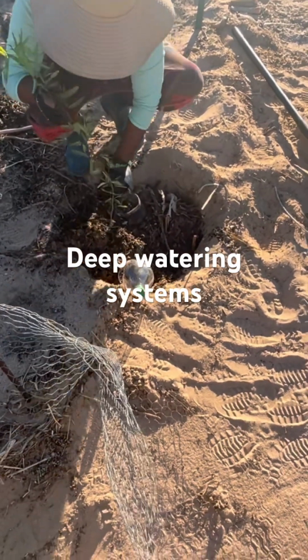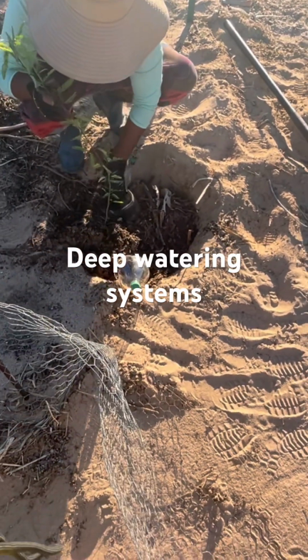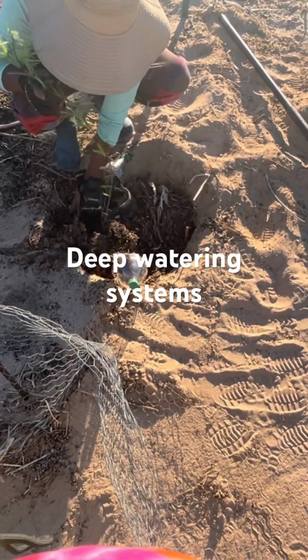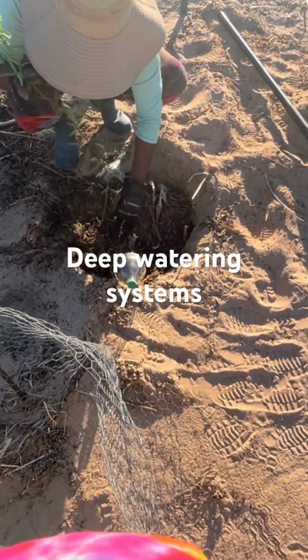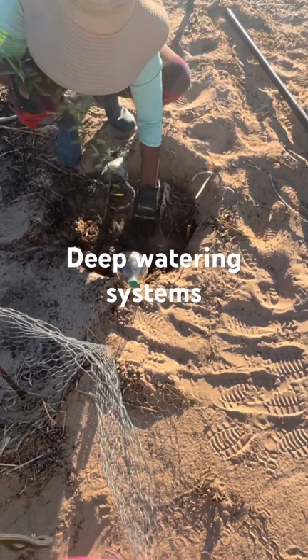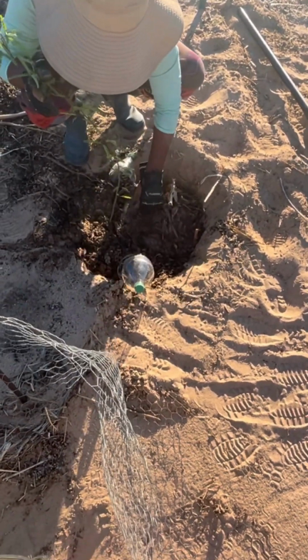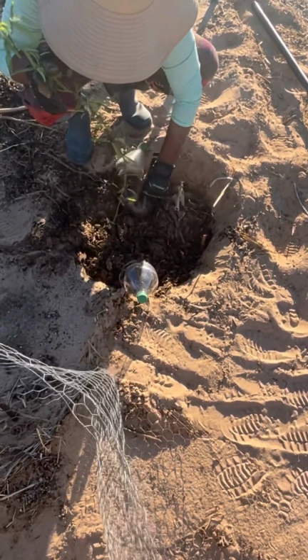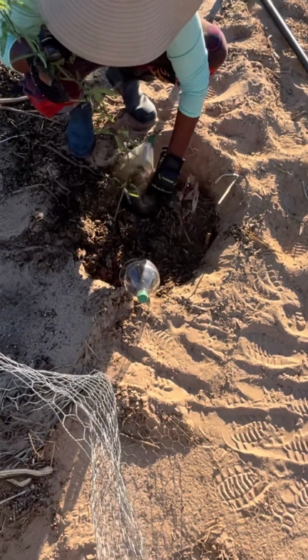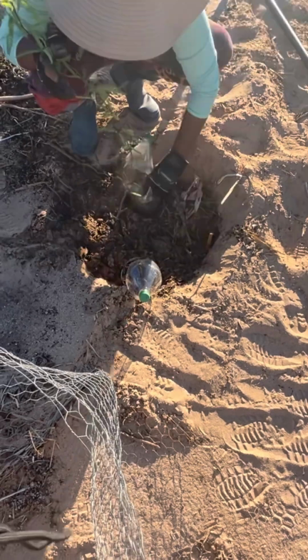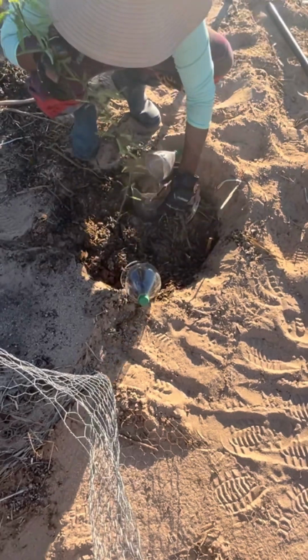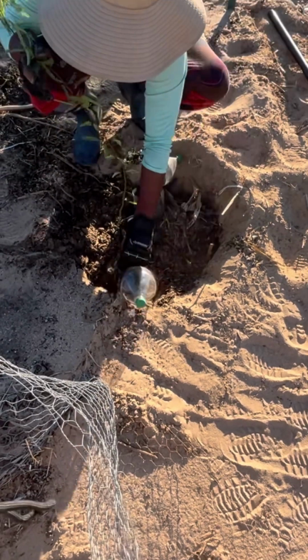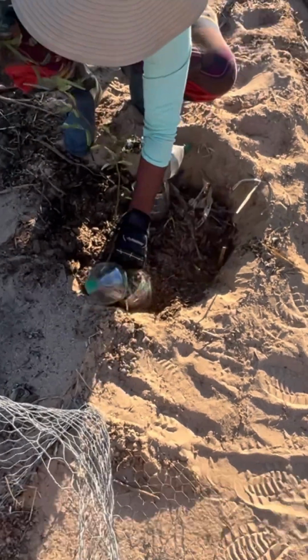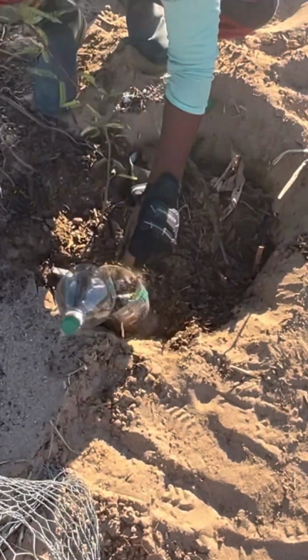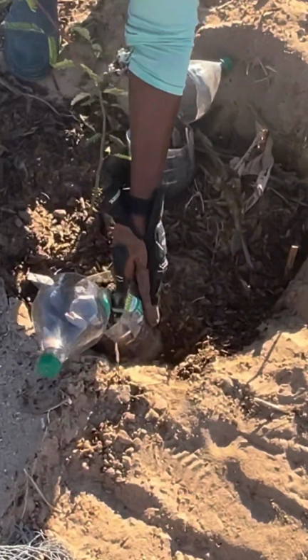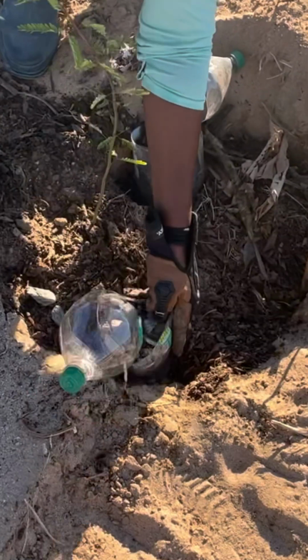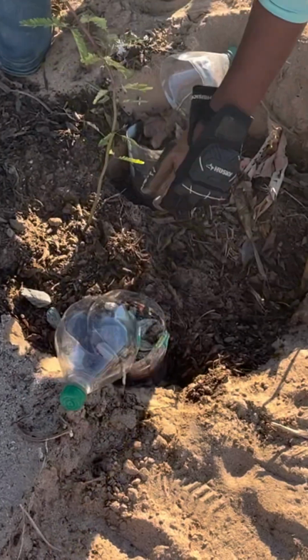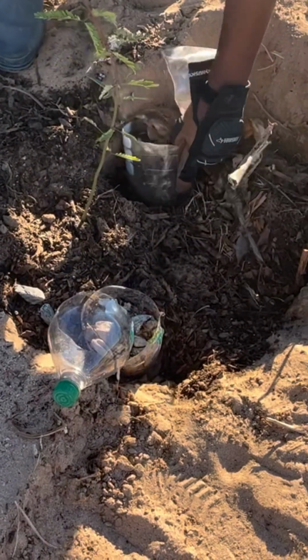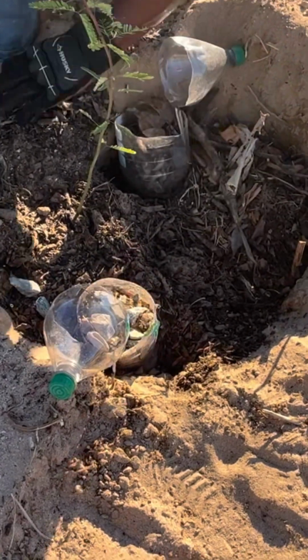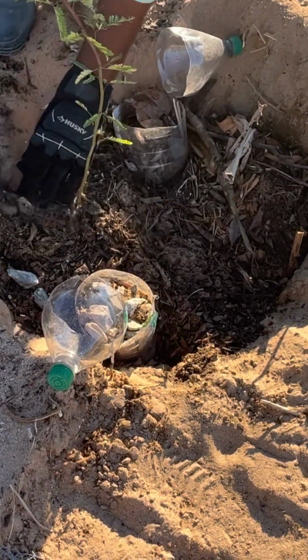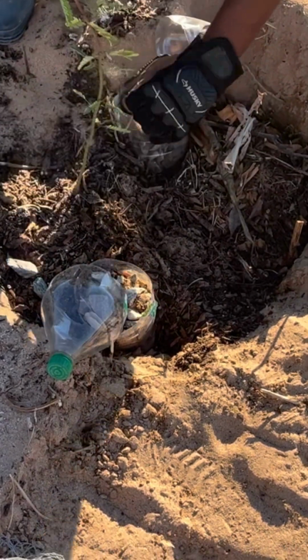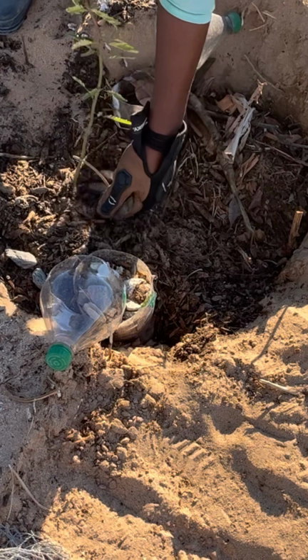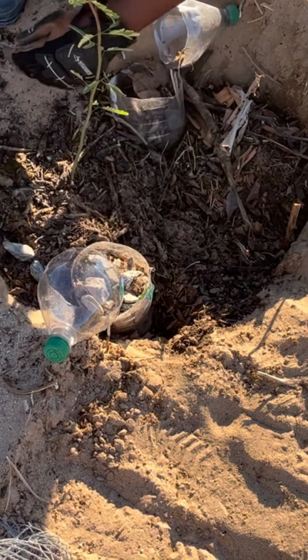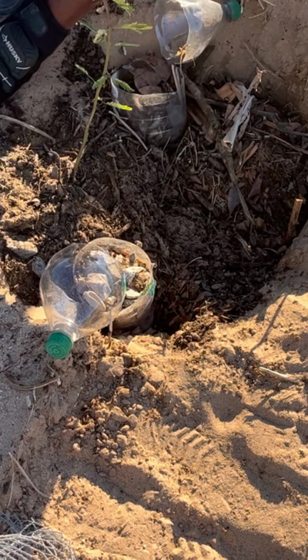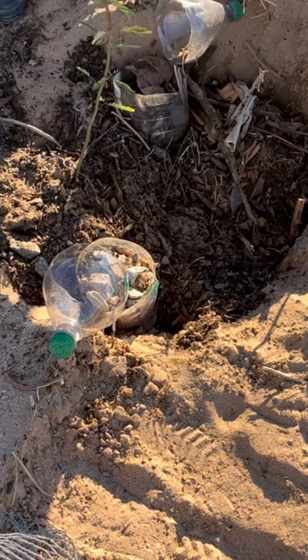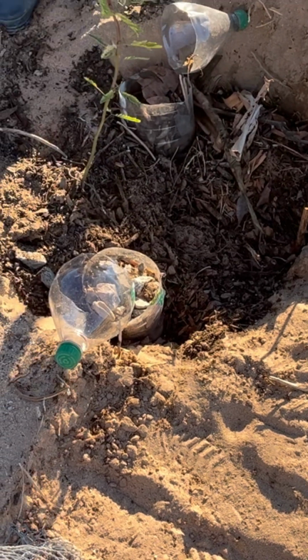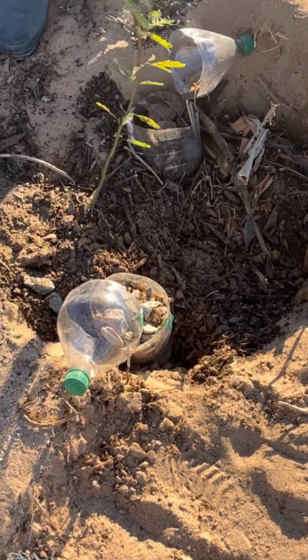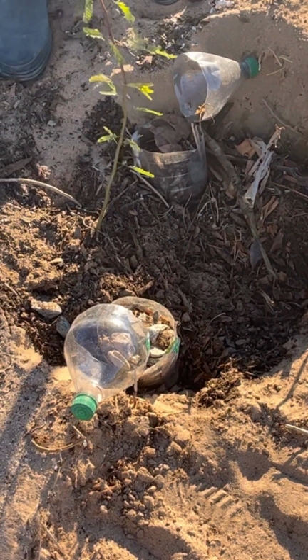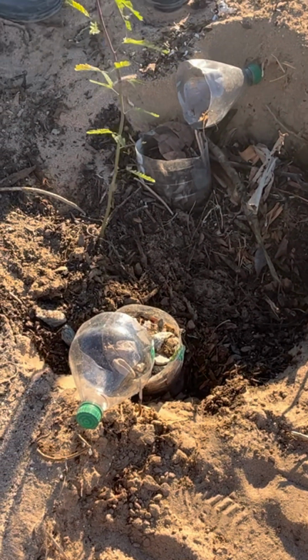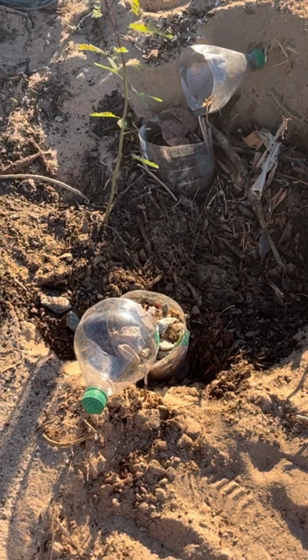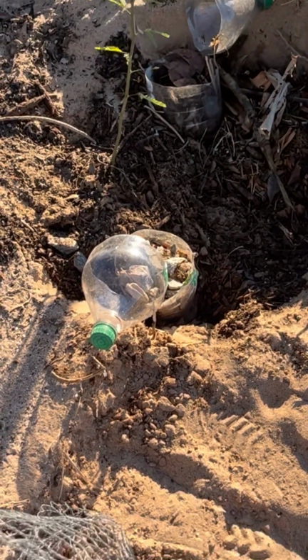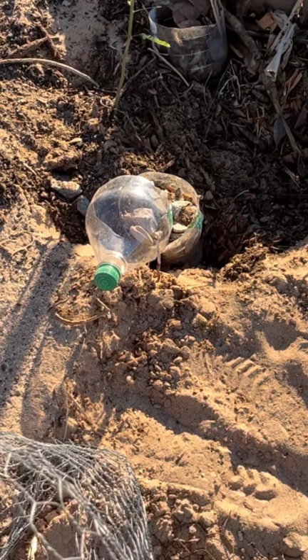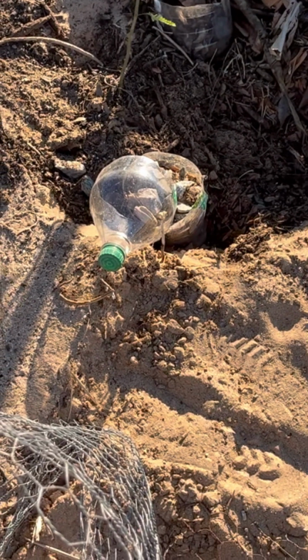This is right on the edge of a wash, so what I'm hoping is the water will rush in and fill this little area where the mesquite will be growing.